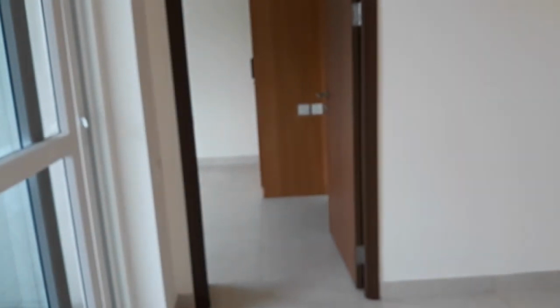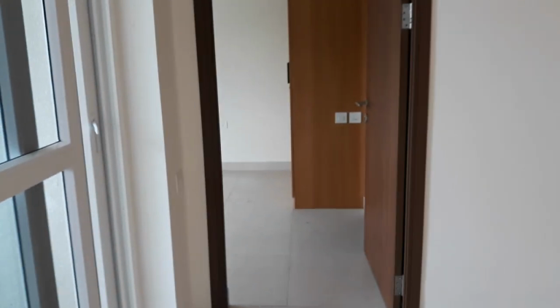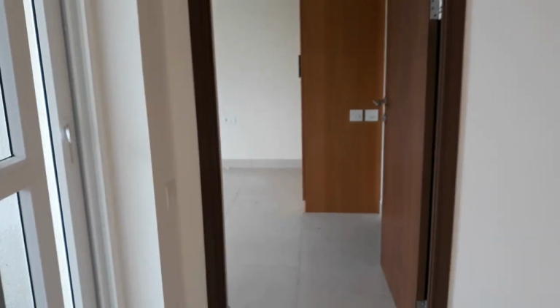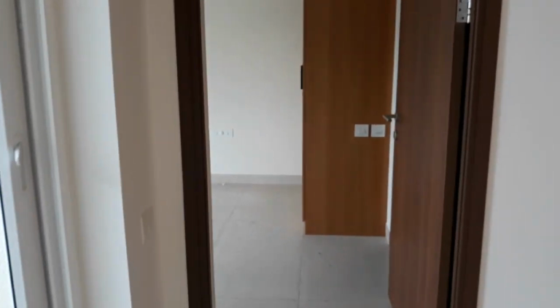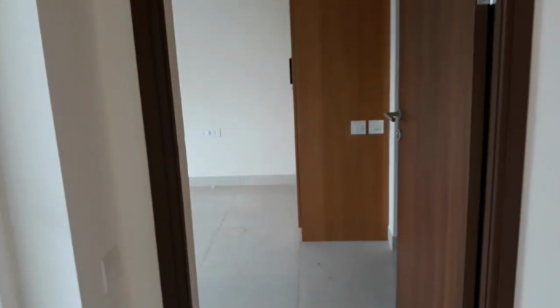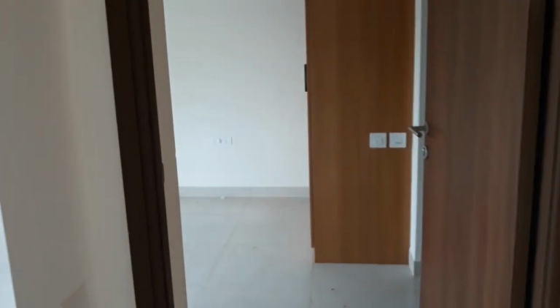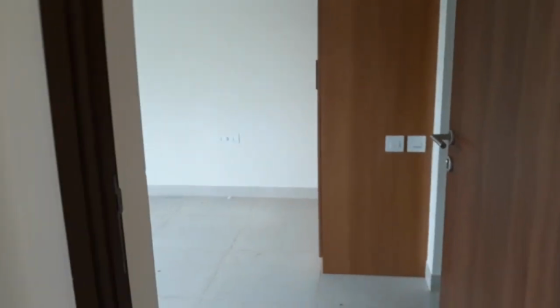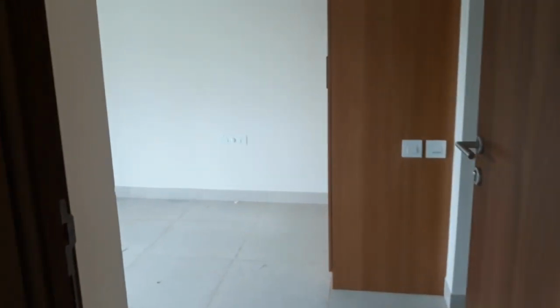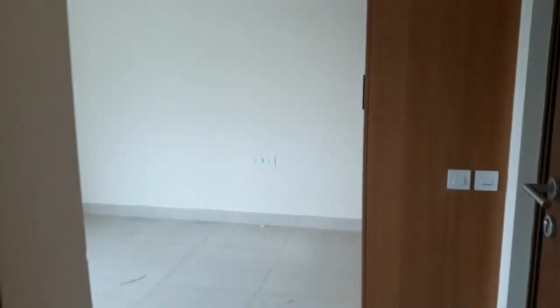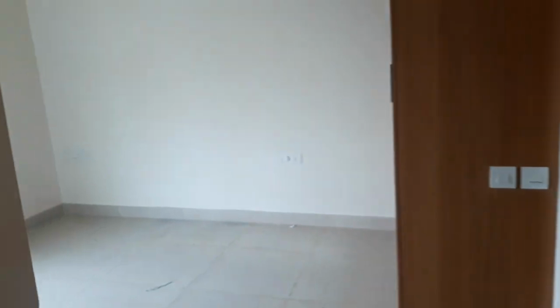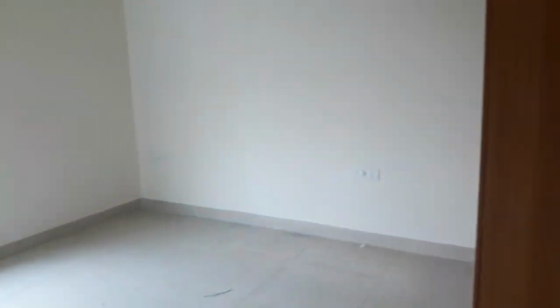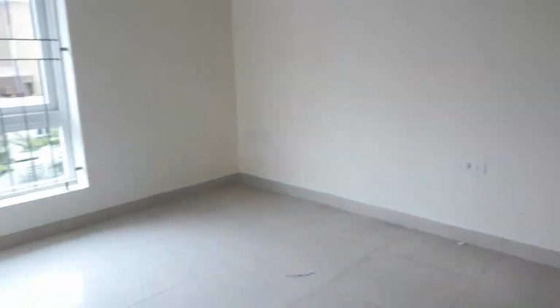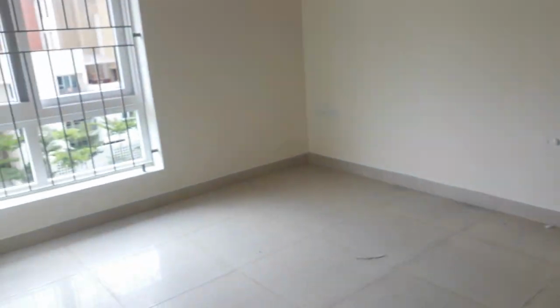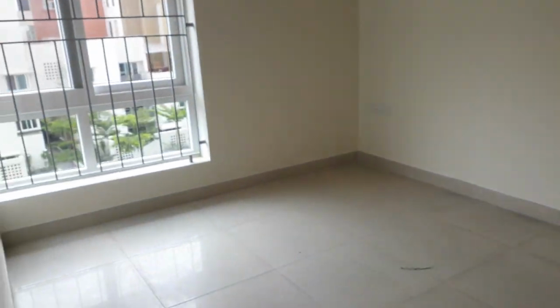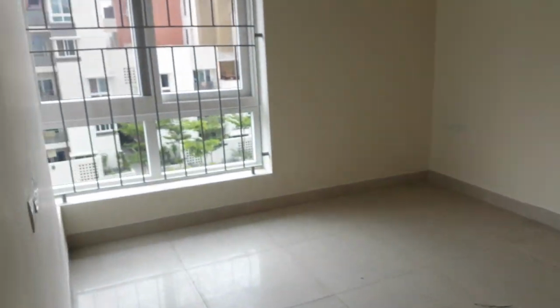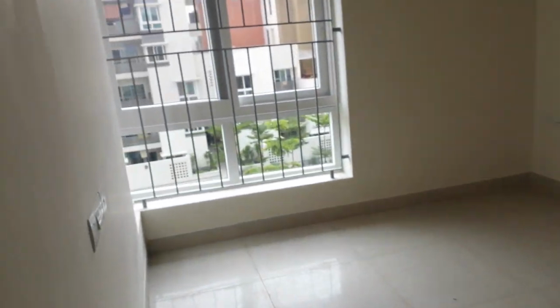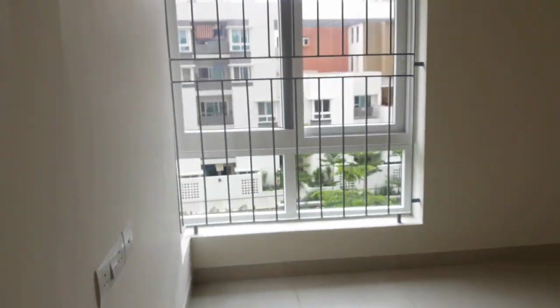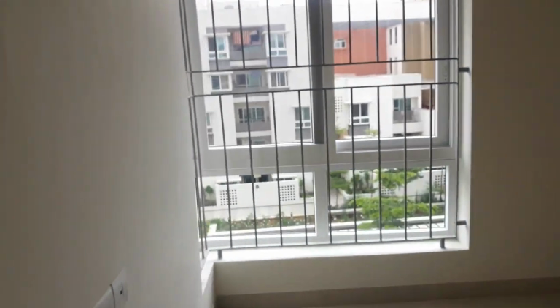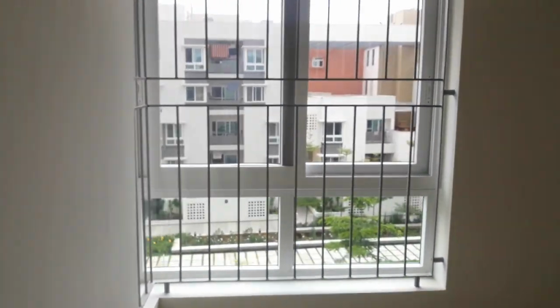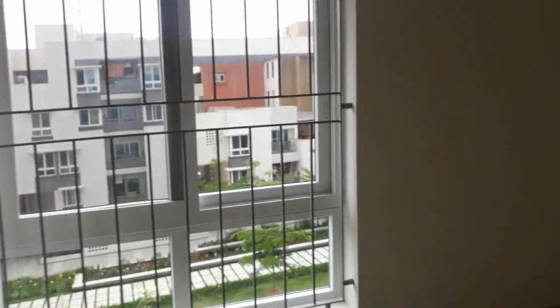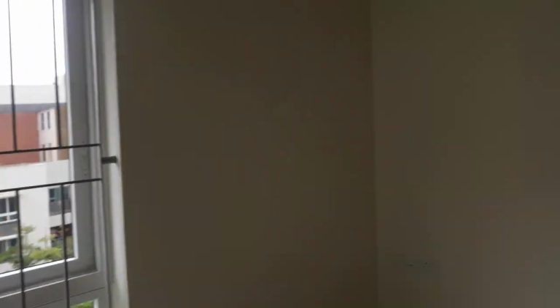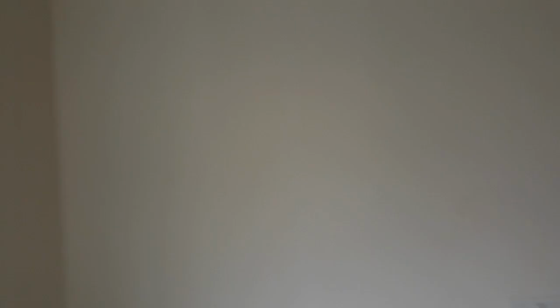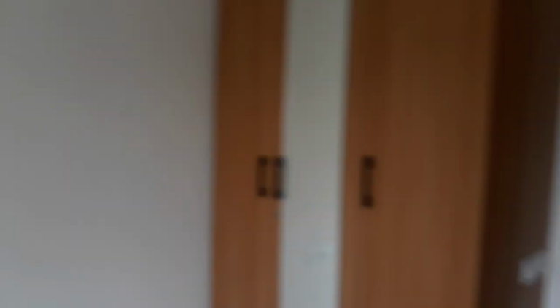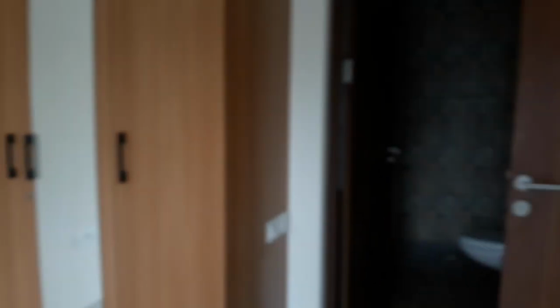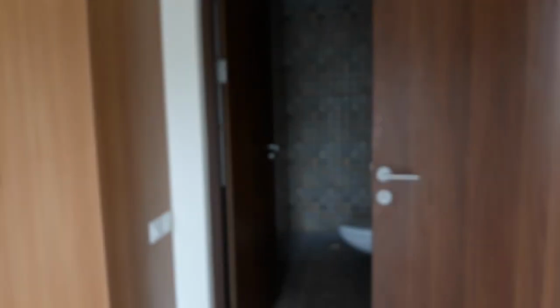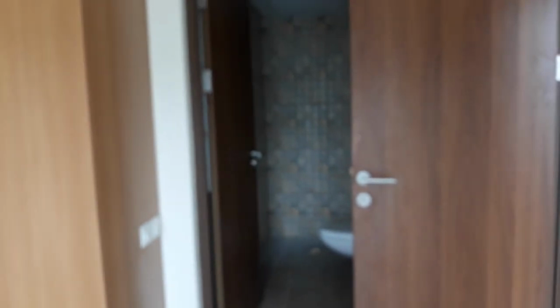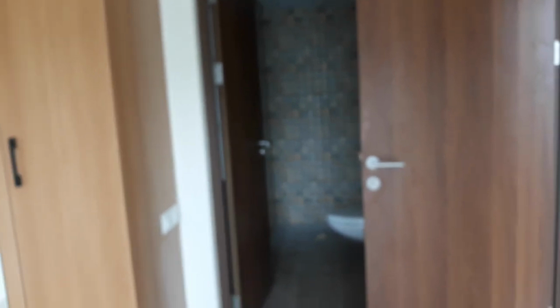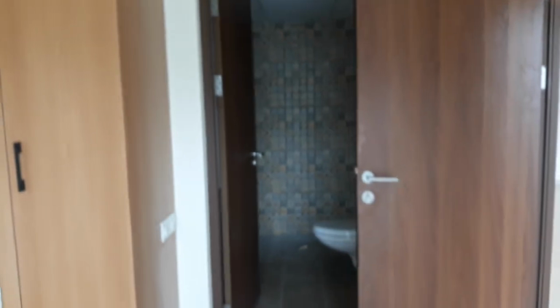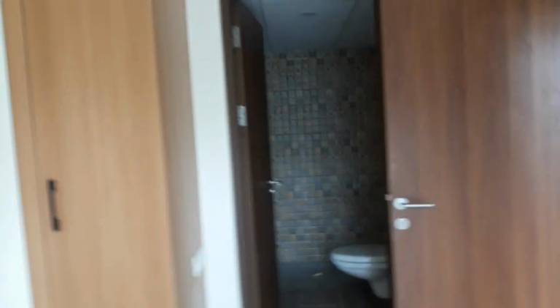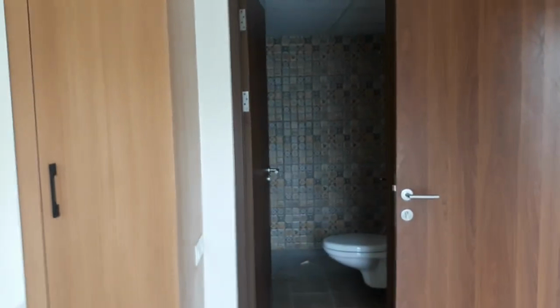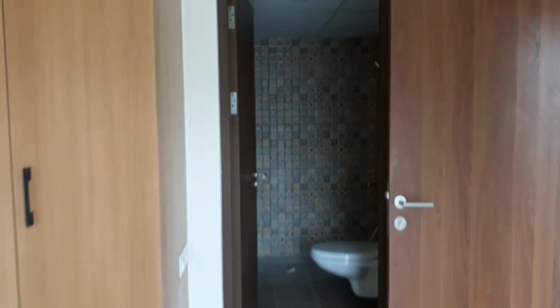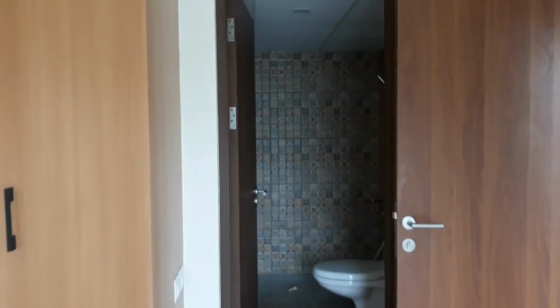Let me show you the second bedroom. This is one more bedroom, which also has an attached washroom.